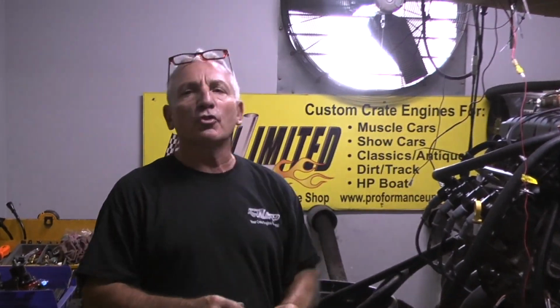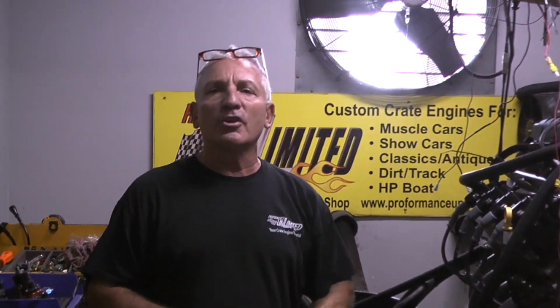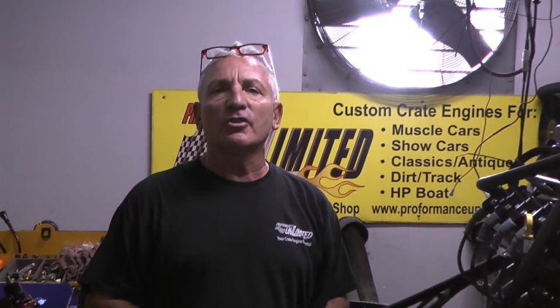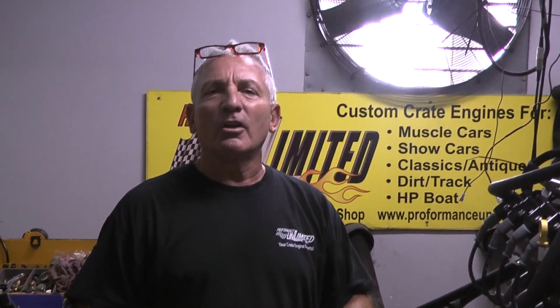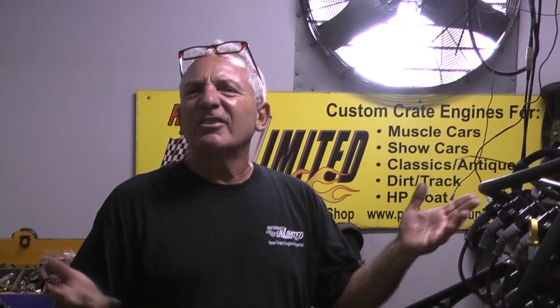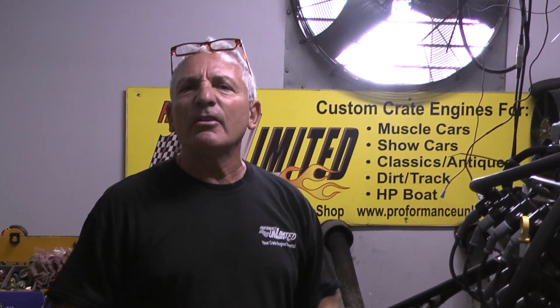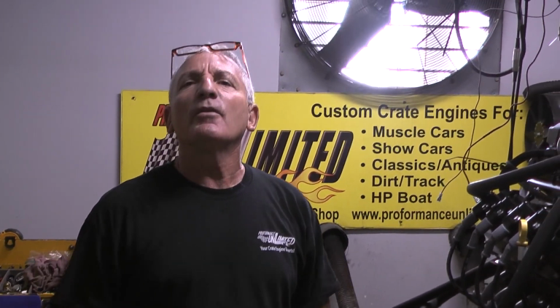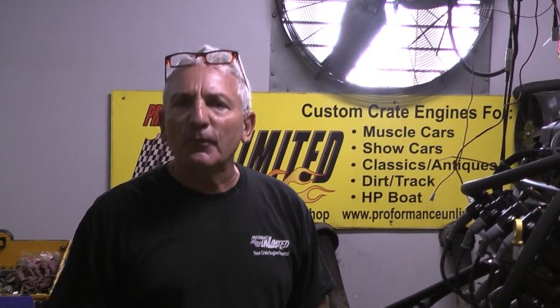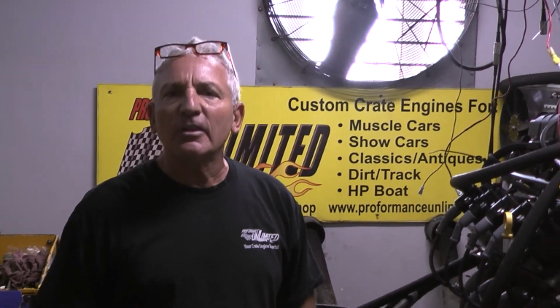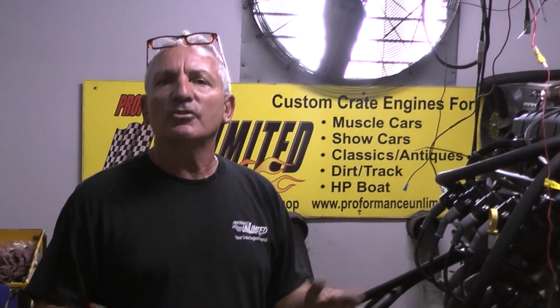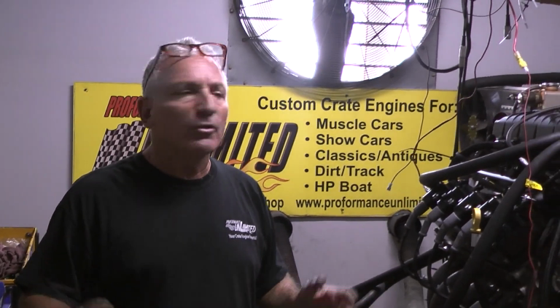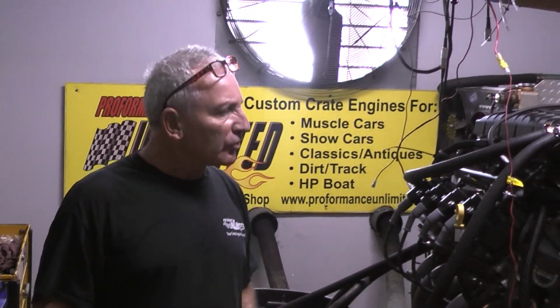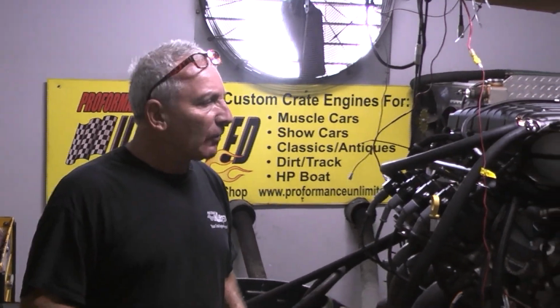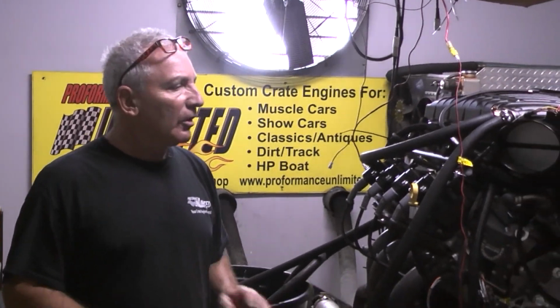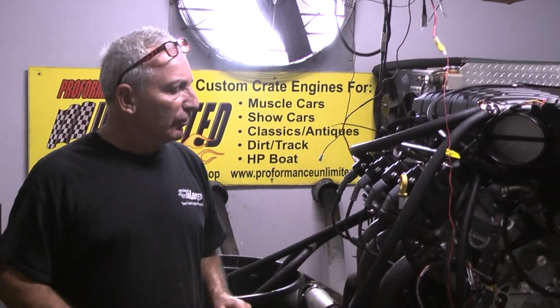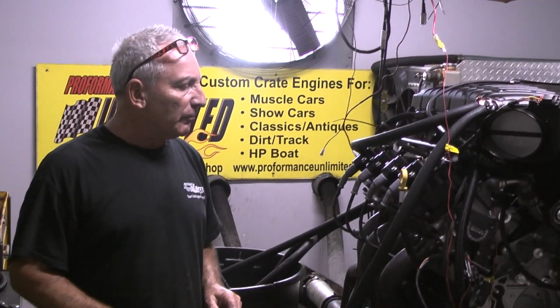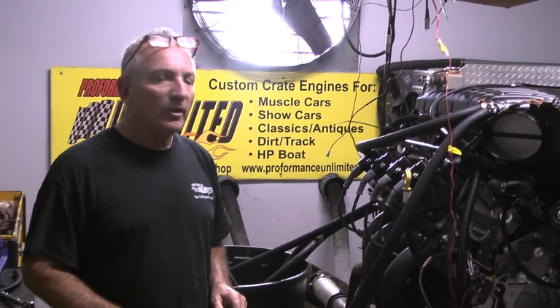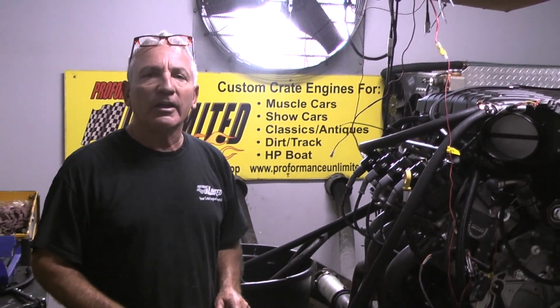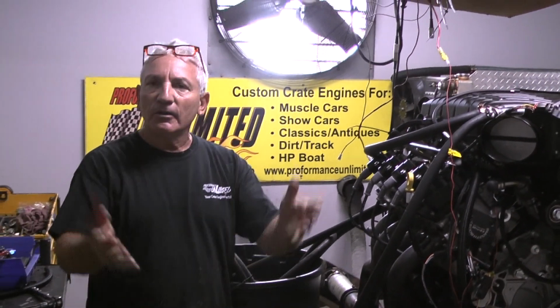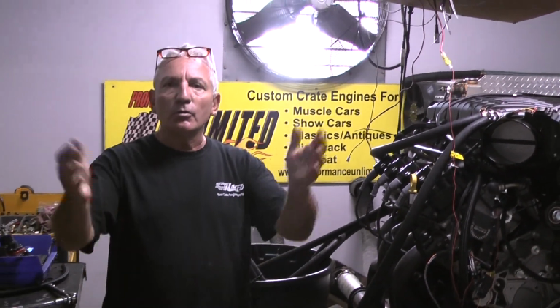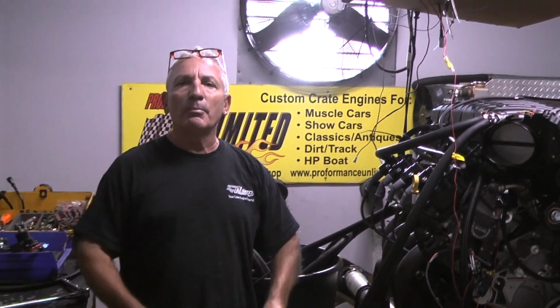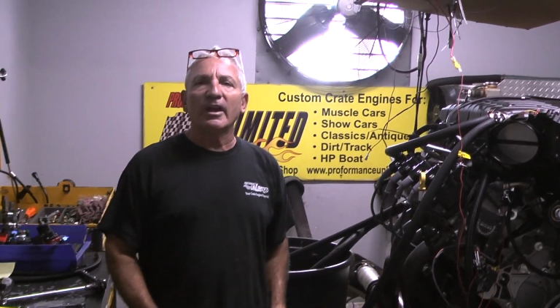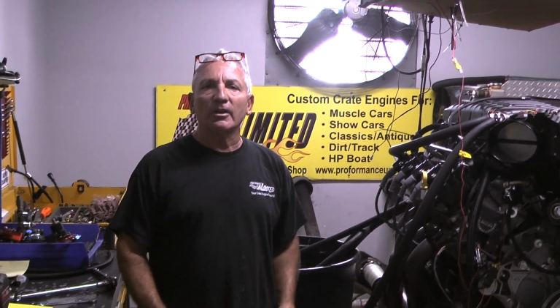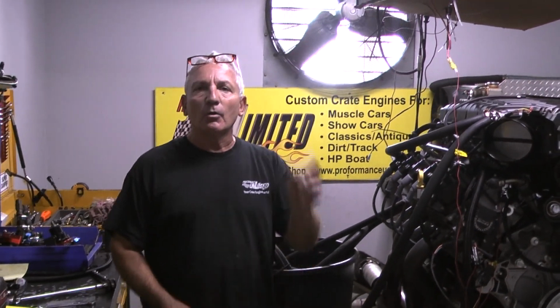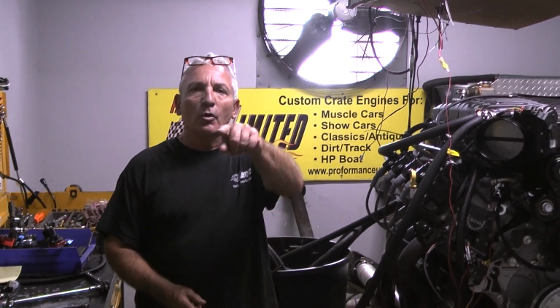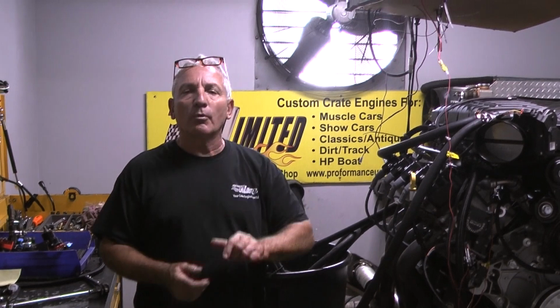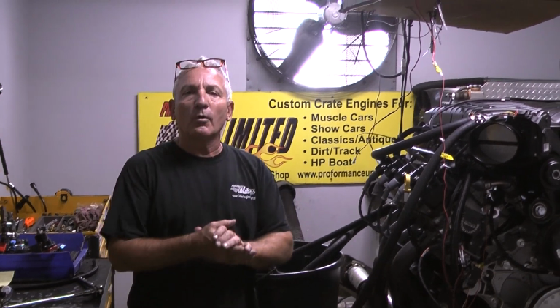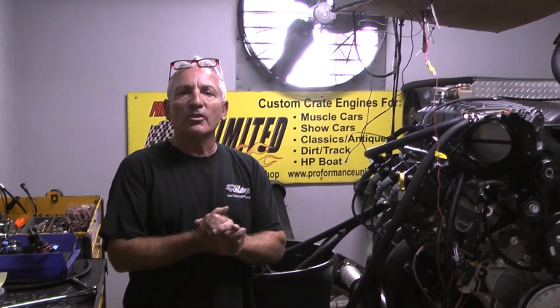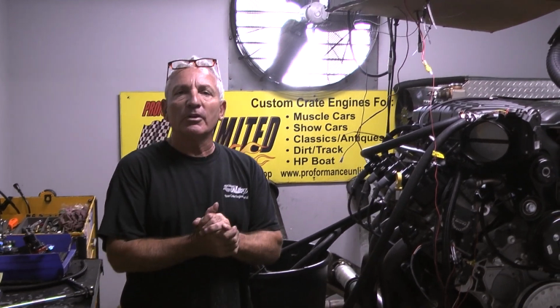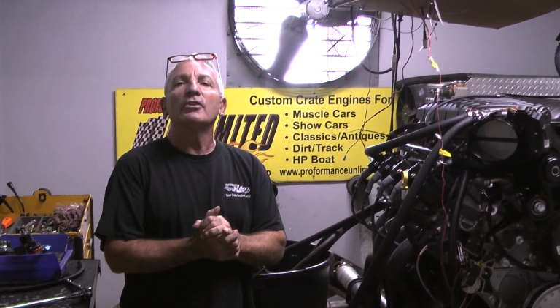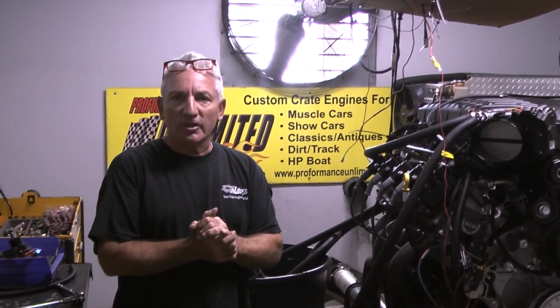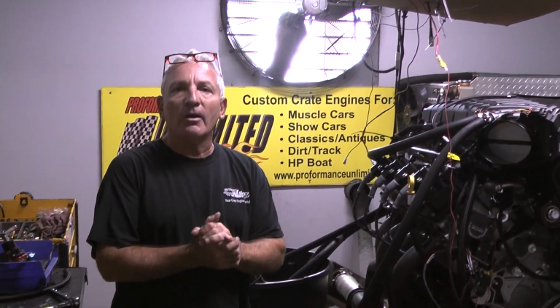Supercharged Godzilla, 1050-something horsepower. Unbelievable. Who's the best out there? We are Performance Unlimited. Check us out.